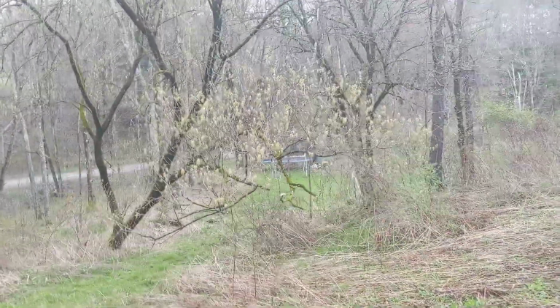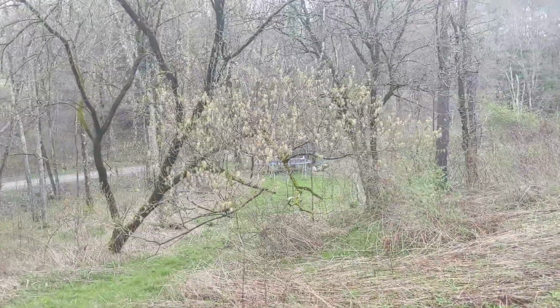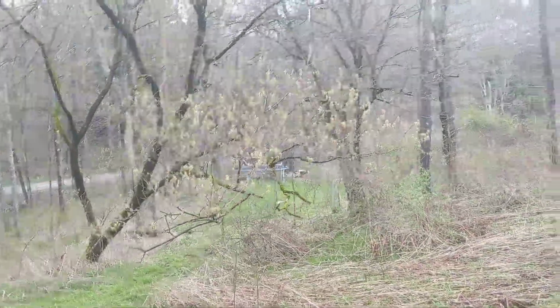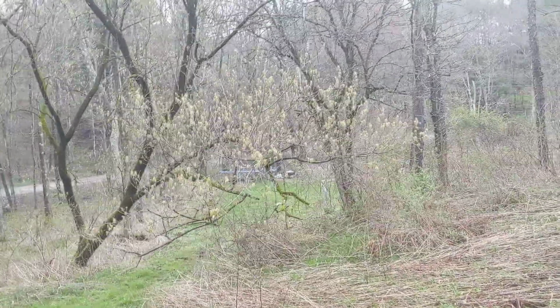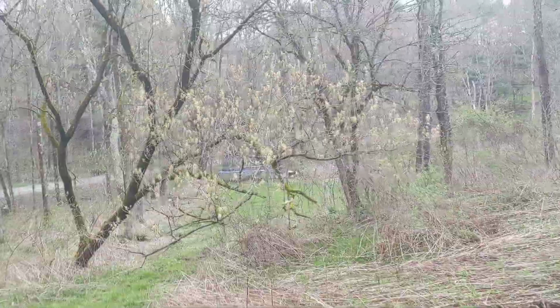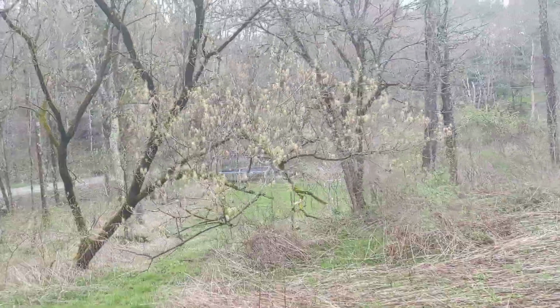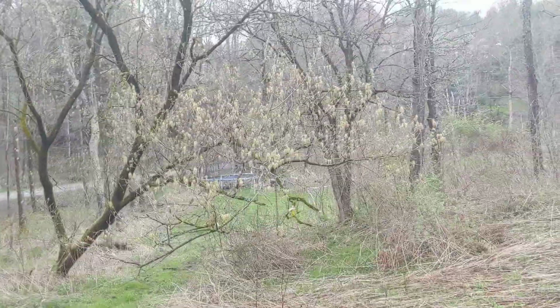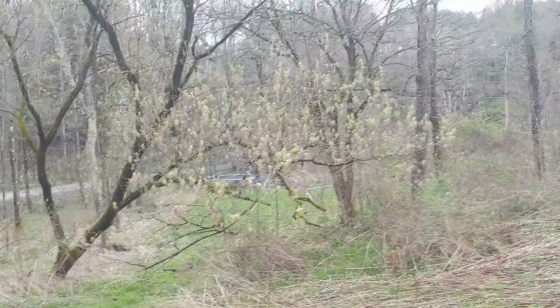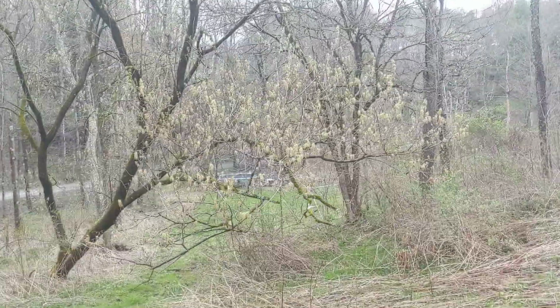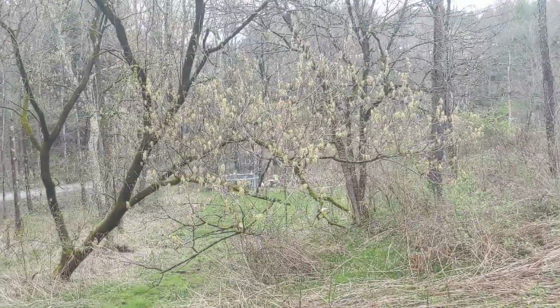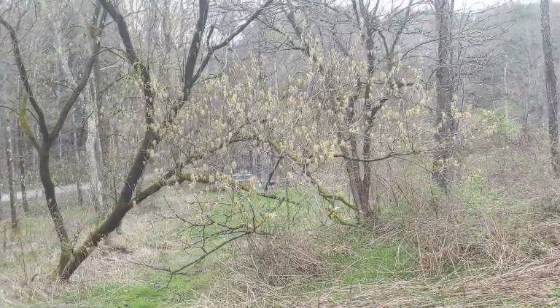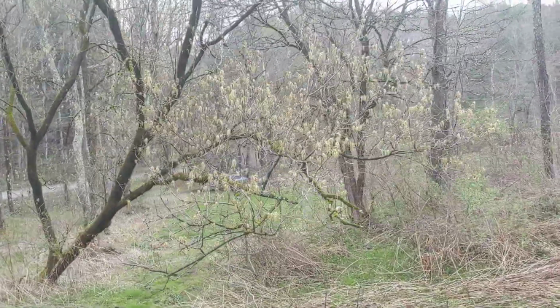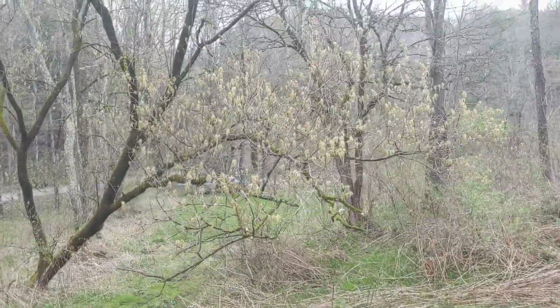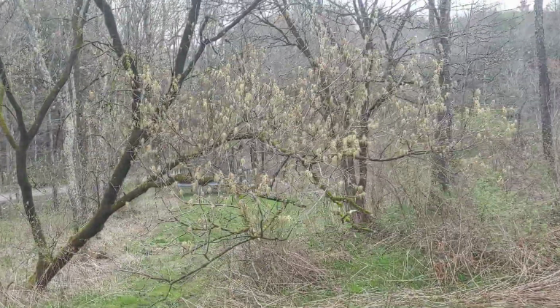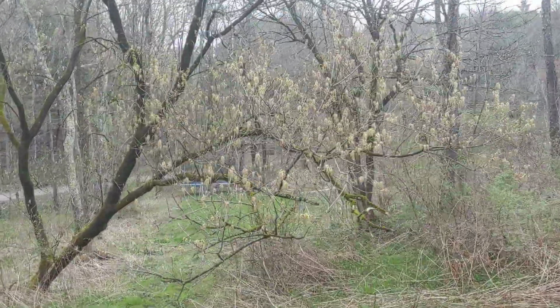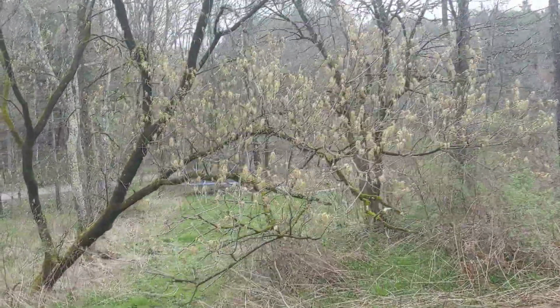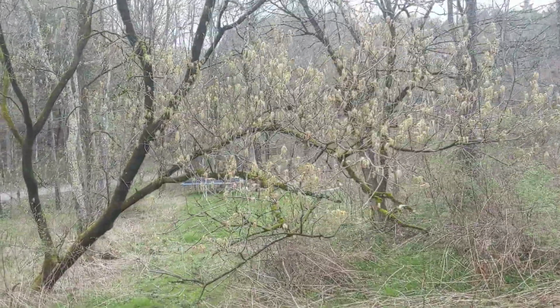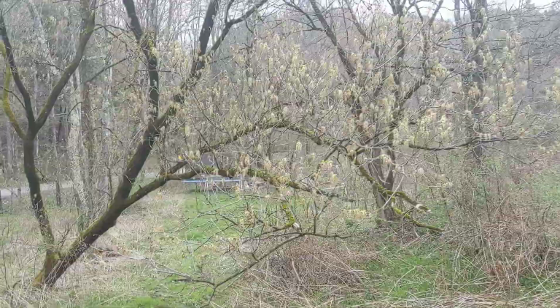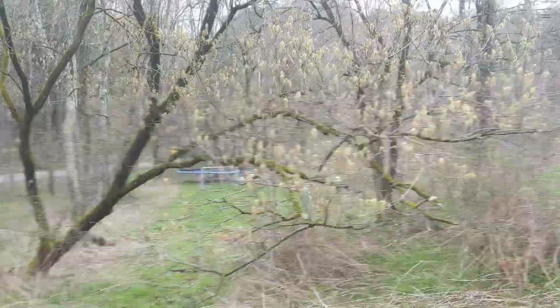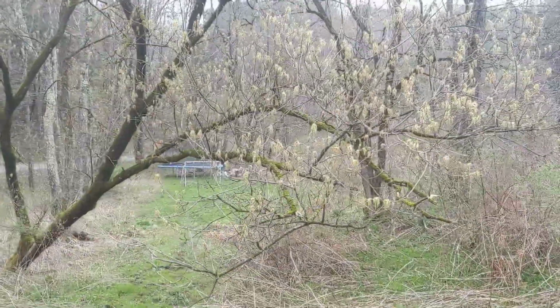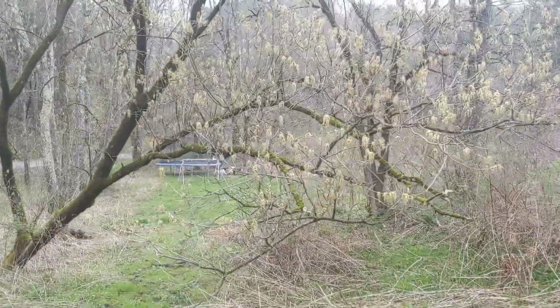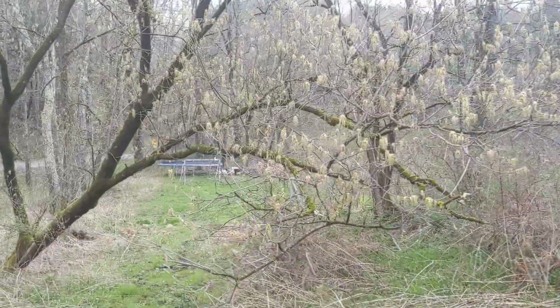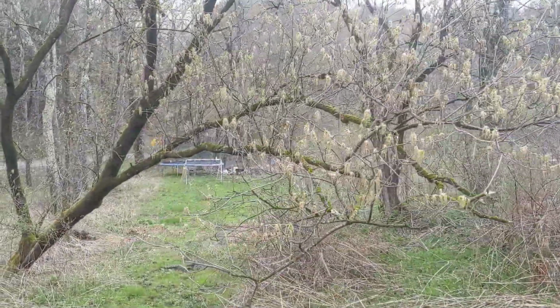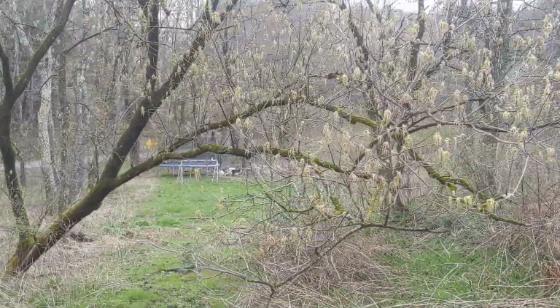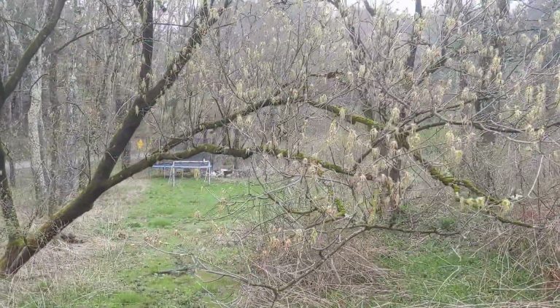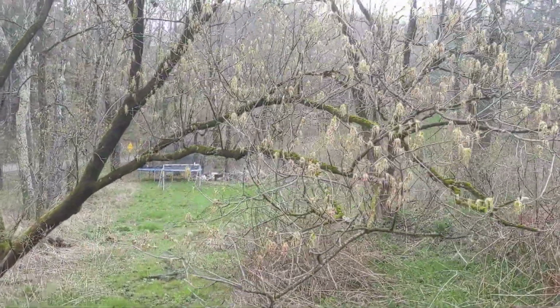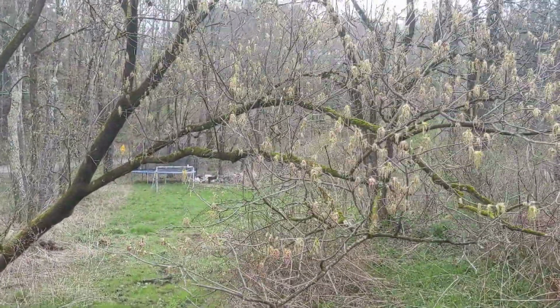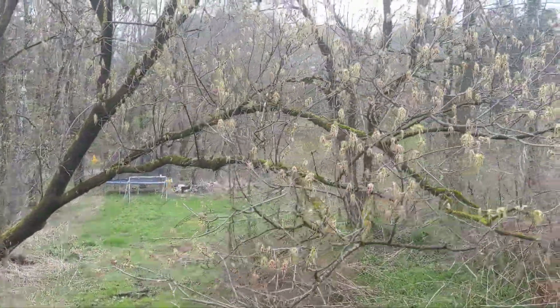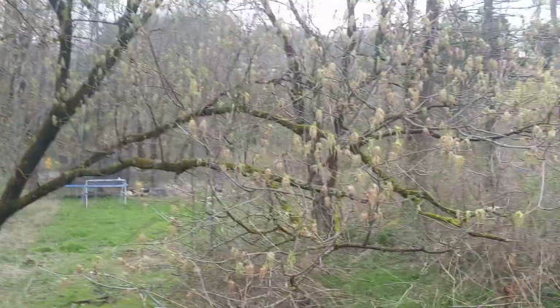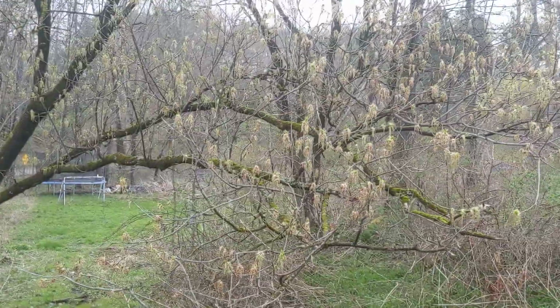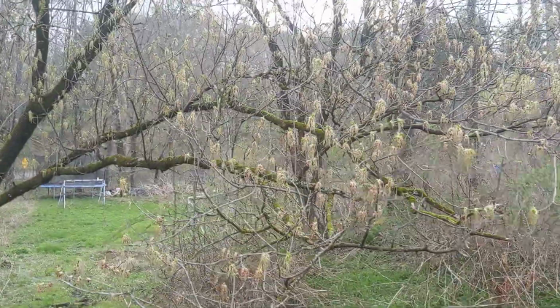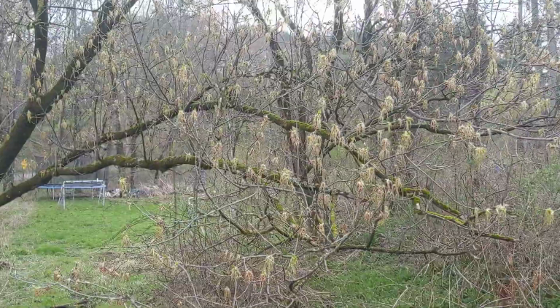I believe it might be the only tree that's native to almost every continental state. It has a very wide range, super adaptable, really tough tree.